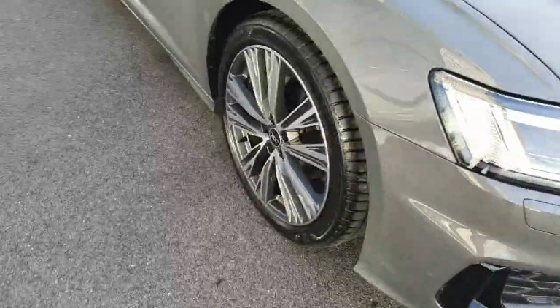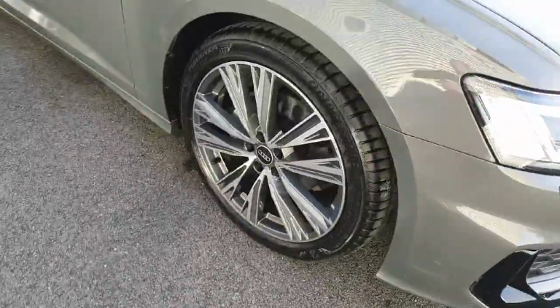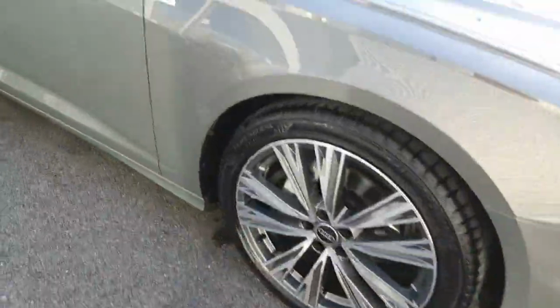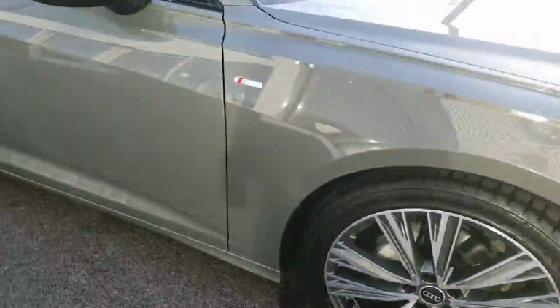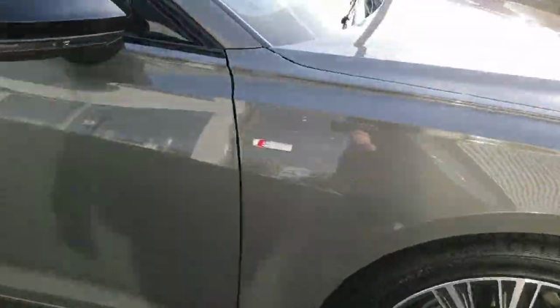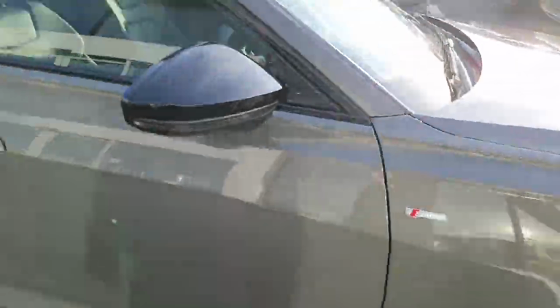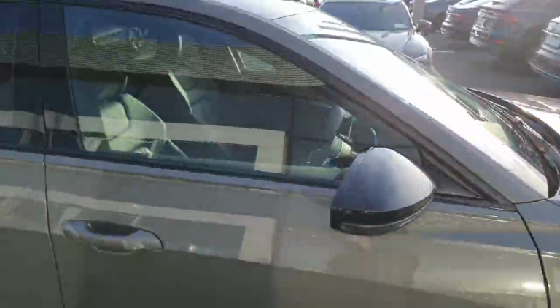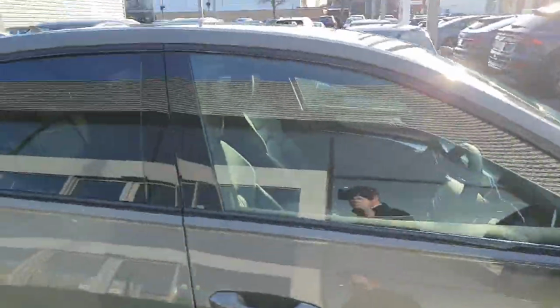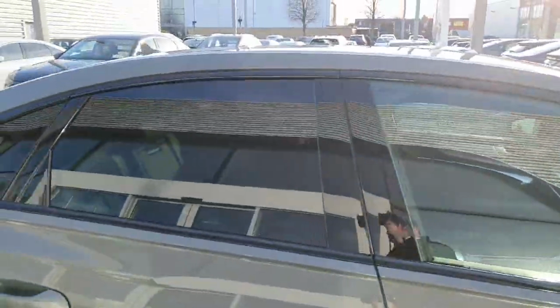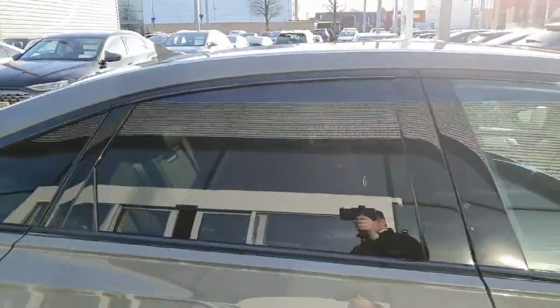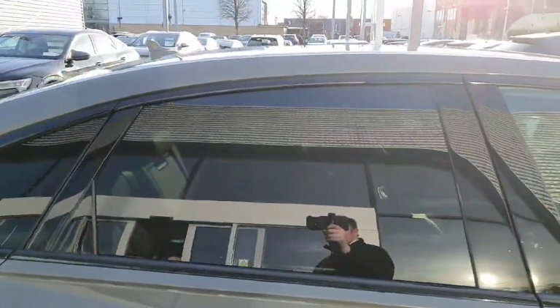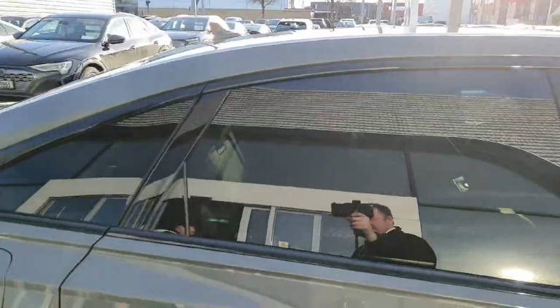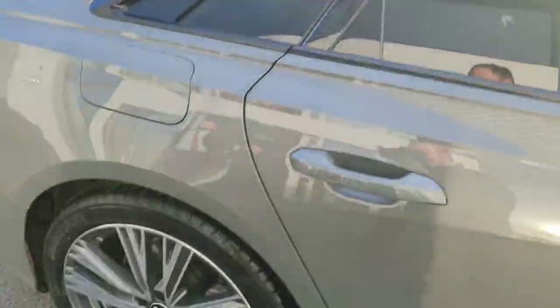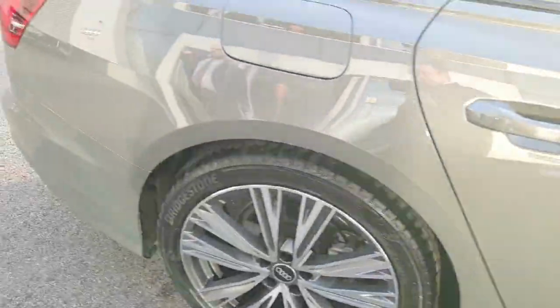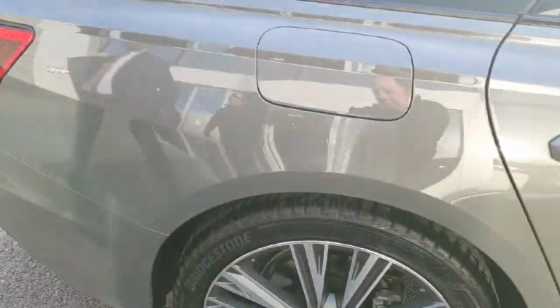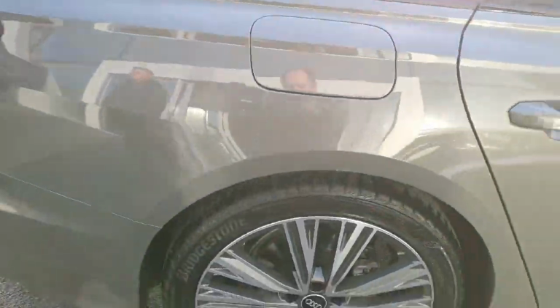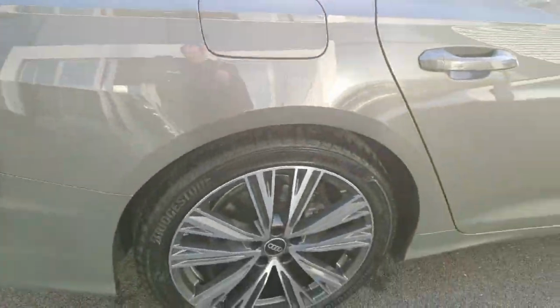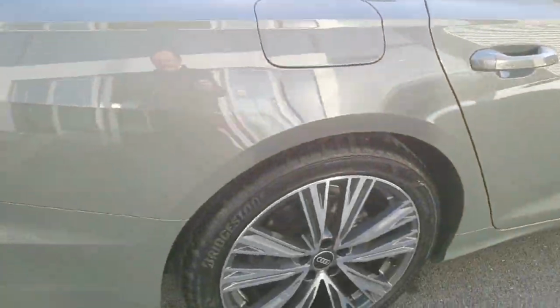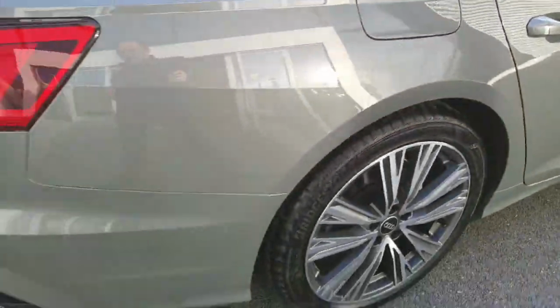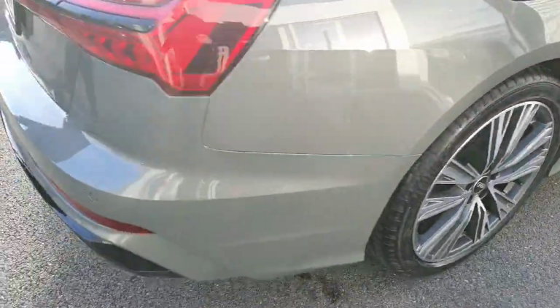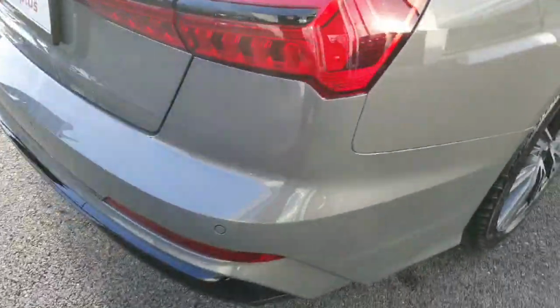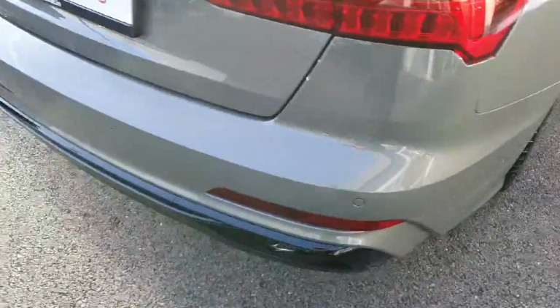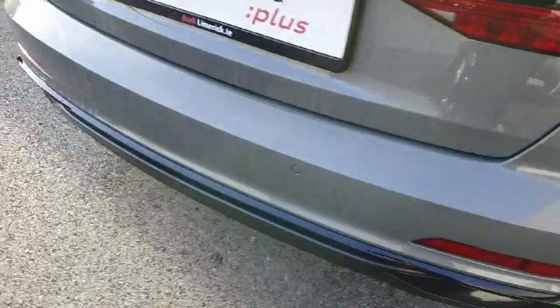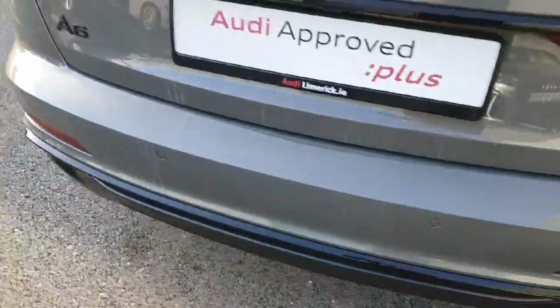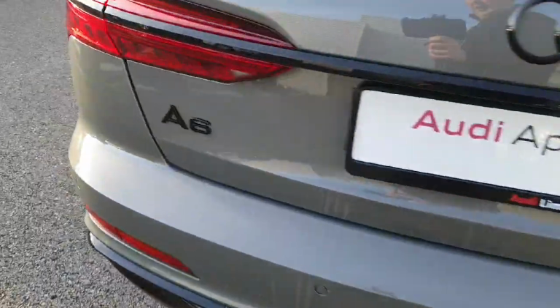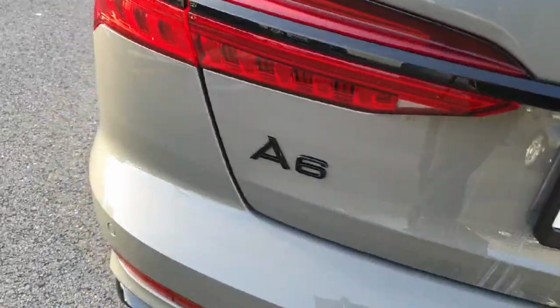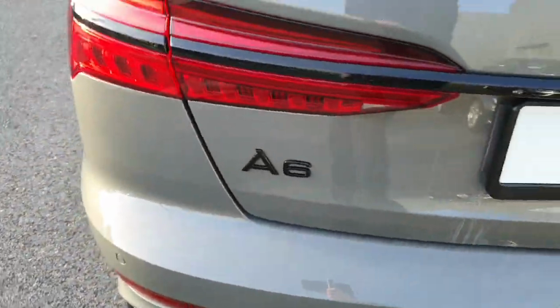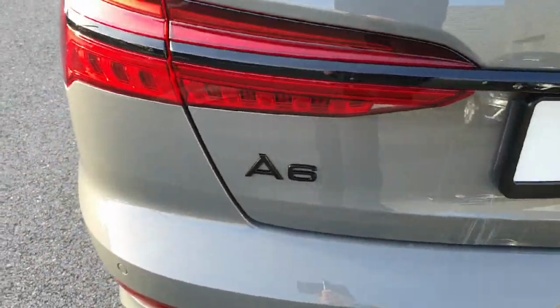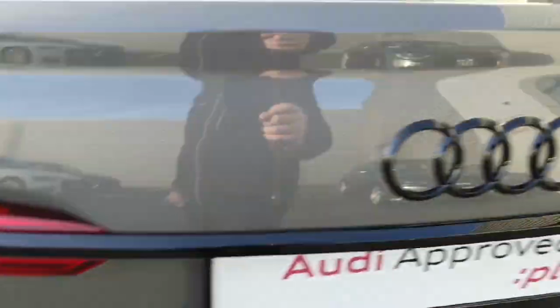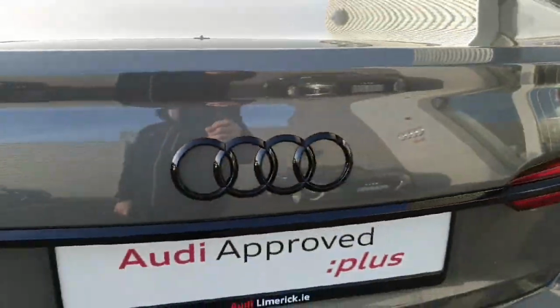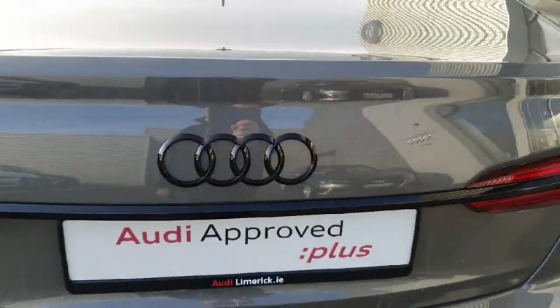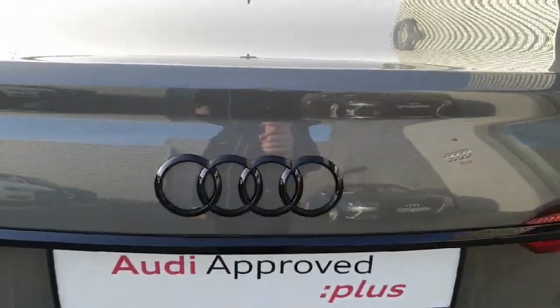Beautiful alloy wheels. S-Line badging. You've got the tinted windows in the back as you can see. You also have reversing sensors. The A6 badging is in black as well as the four rings.